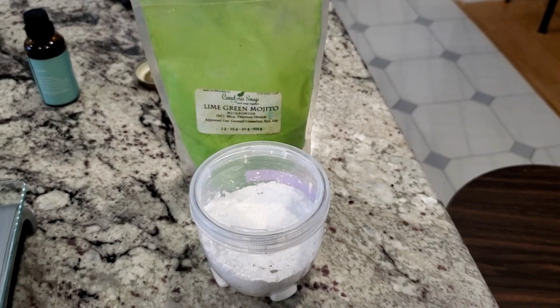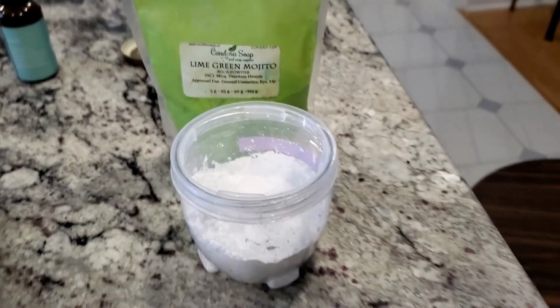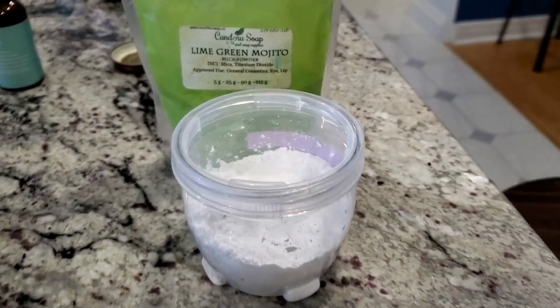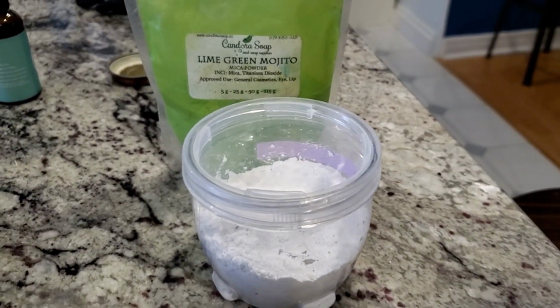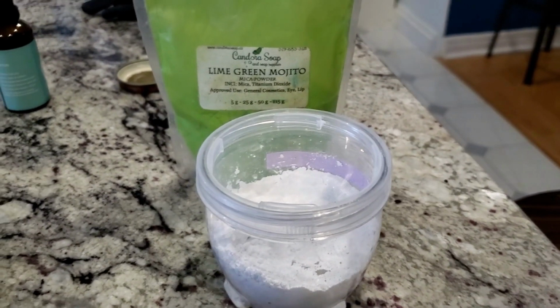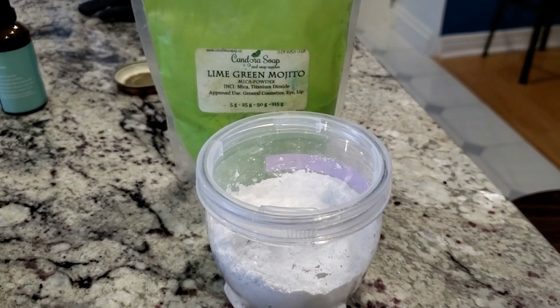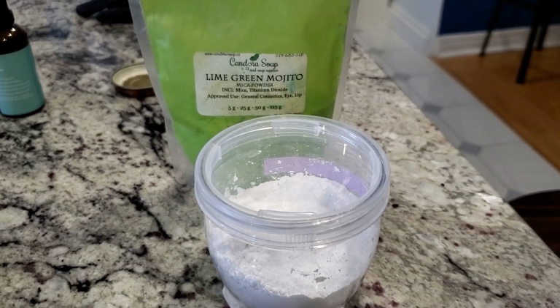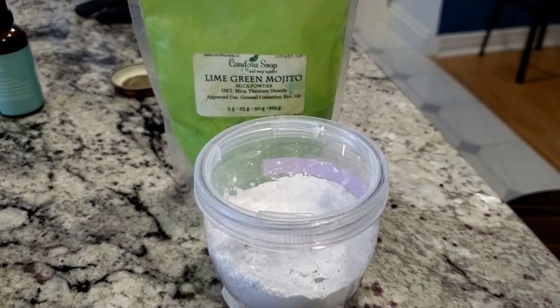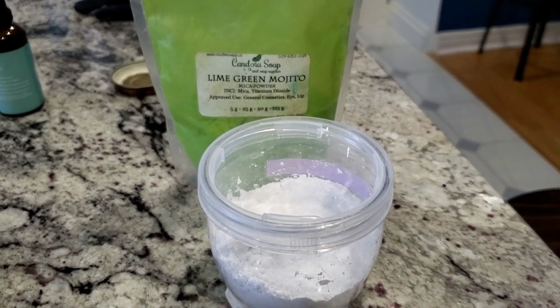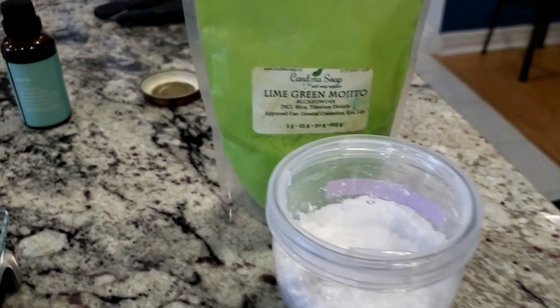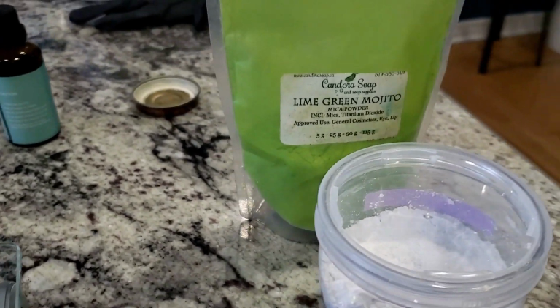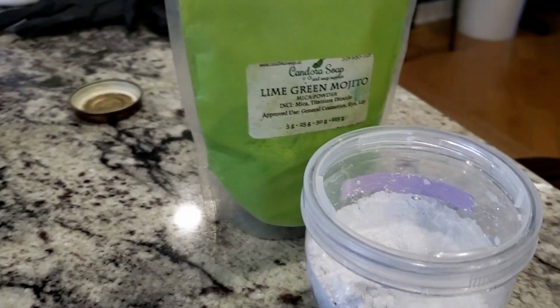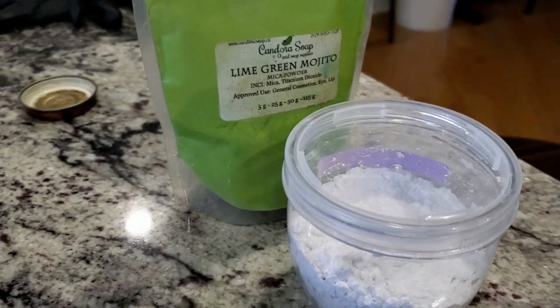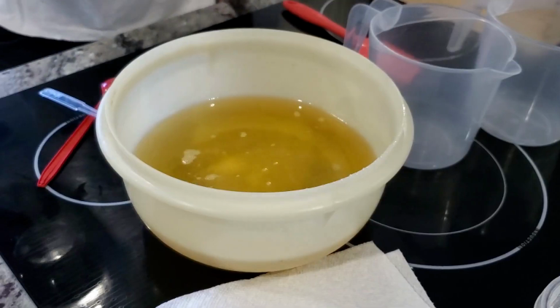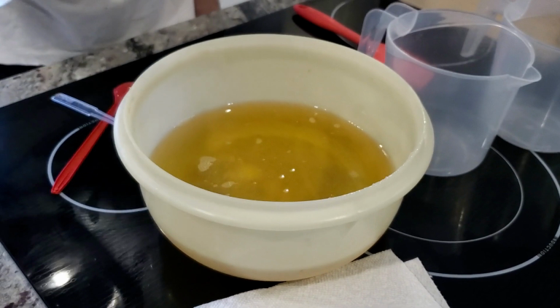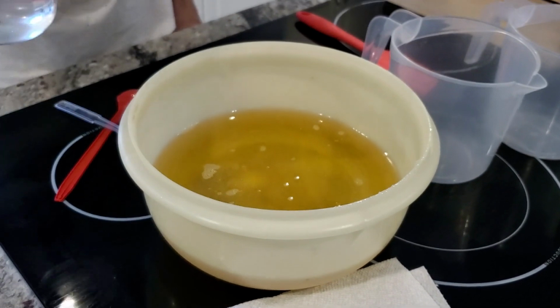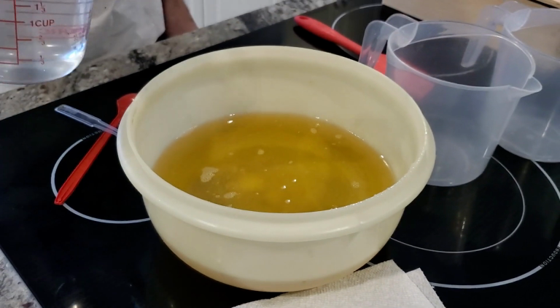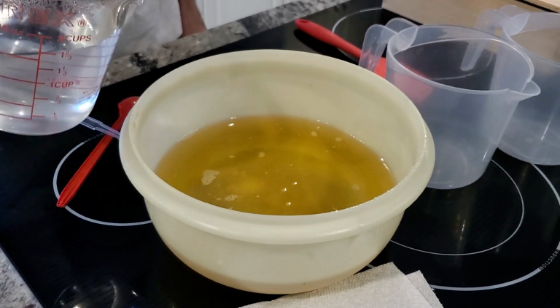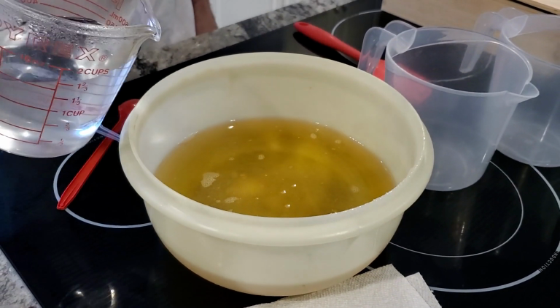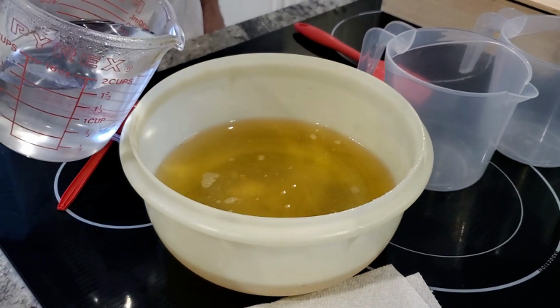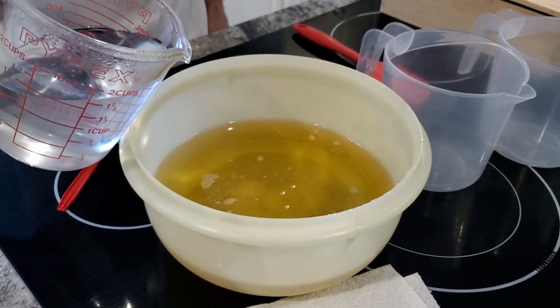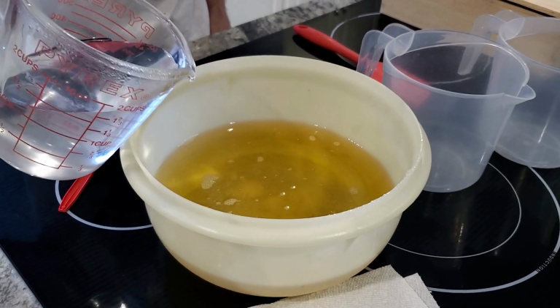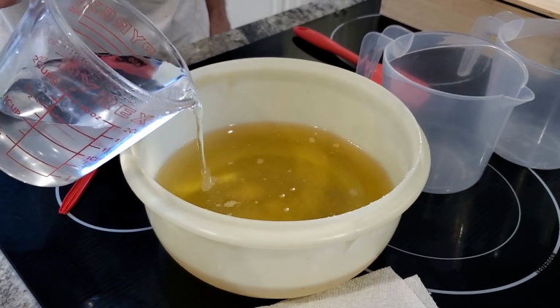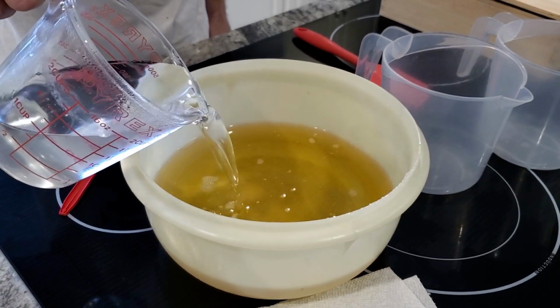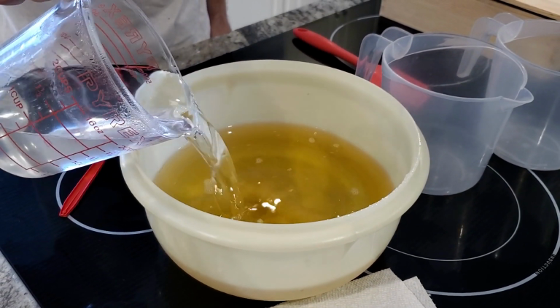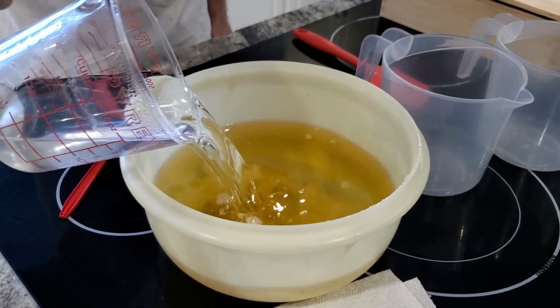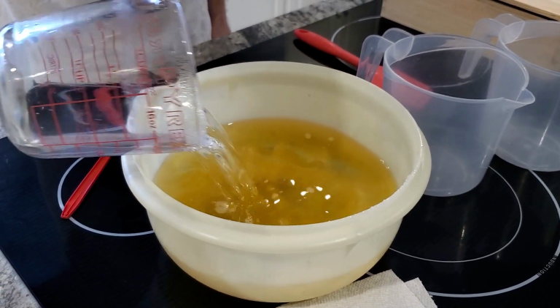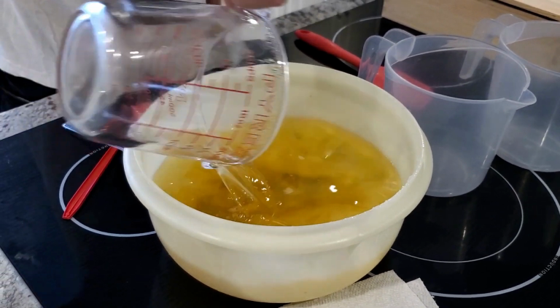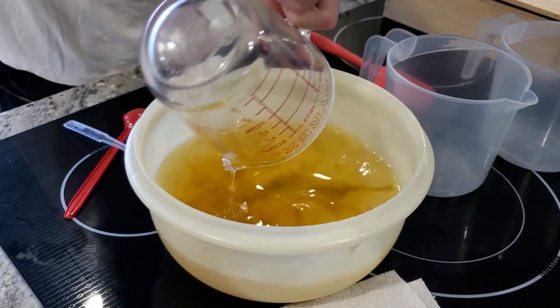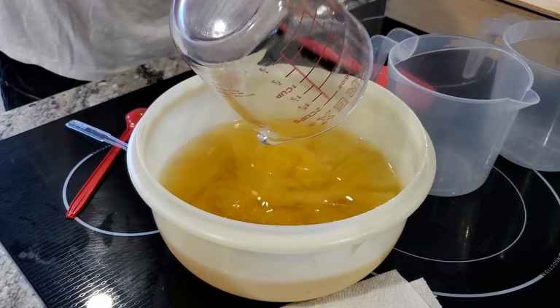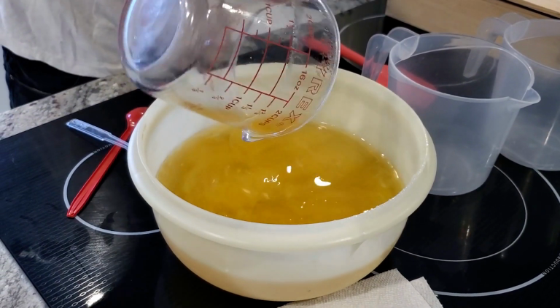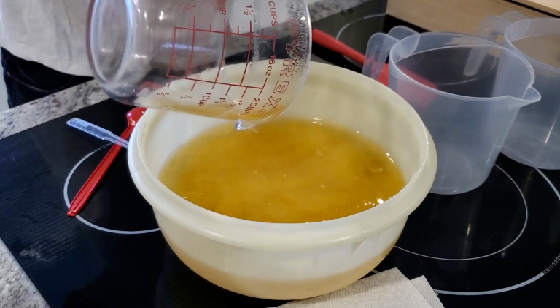As colorants I'm using this lime green mojito from Kandora, and classic titanium dioxide — I love the color it gives but I hate working with it. Alright, now is when things get soapy.